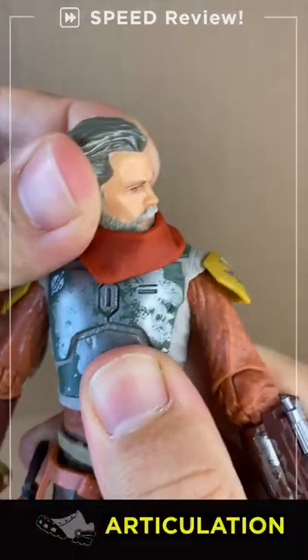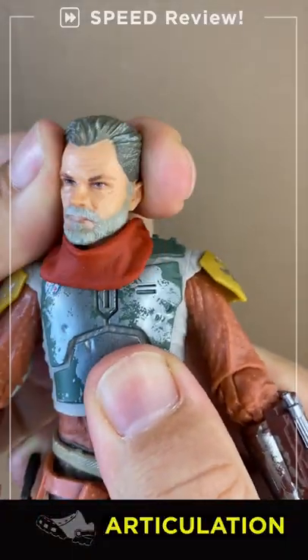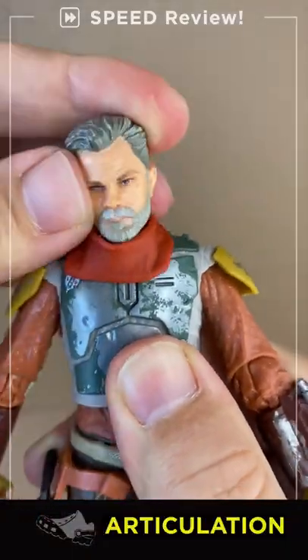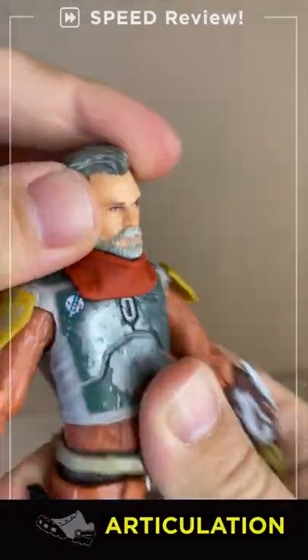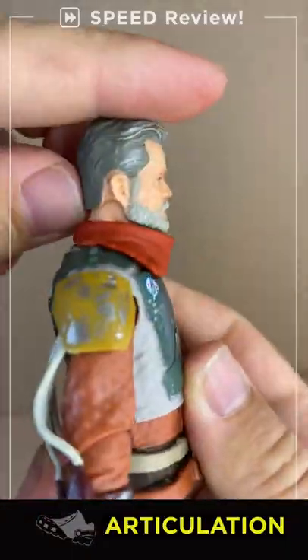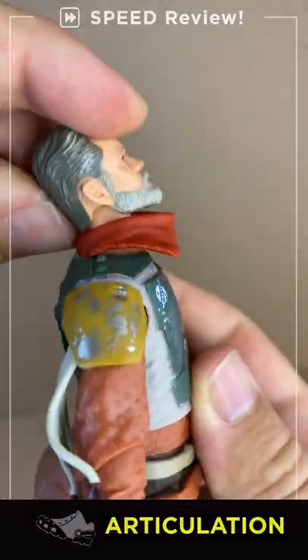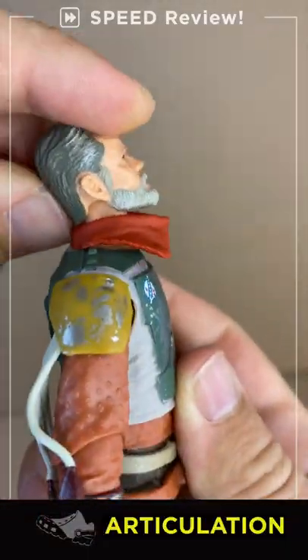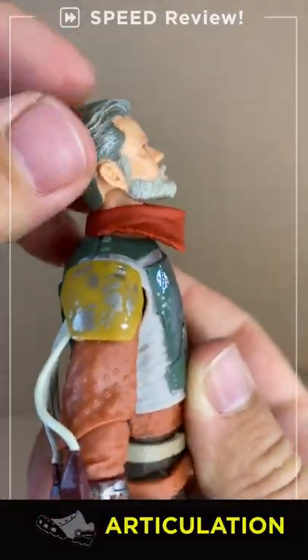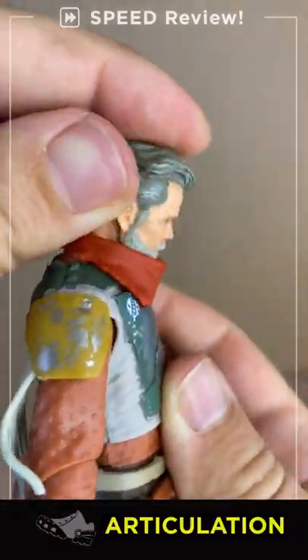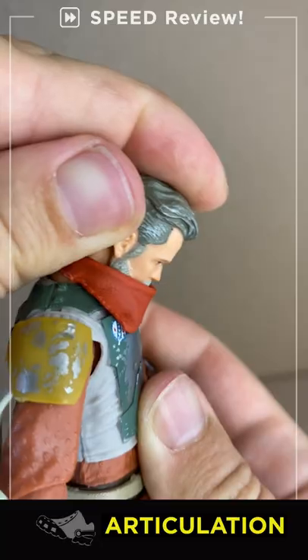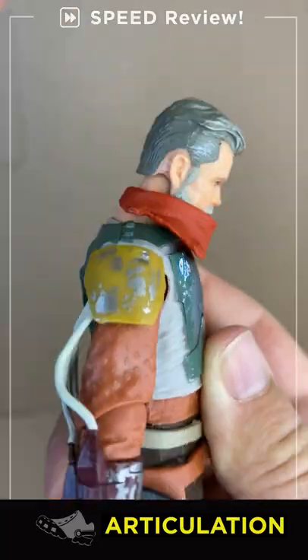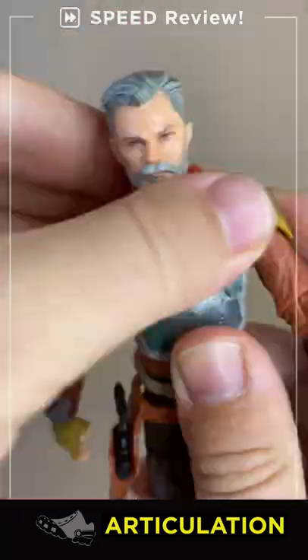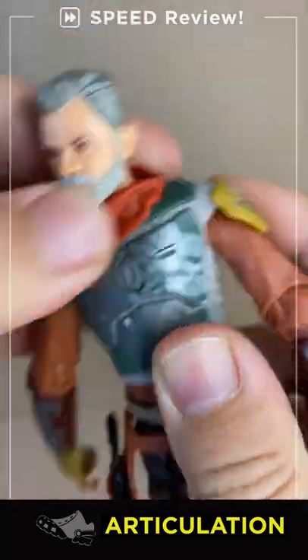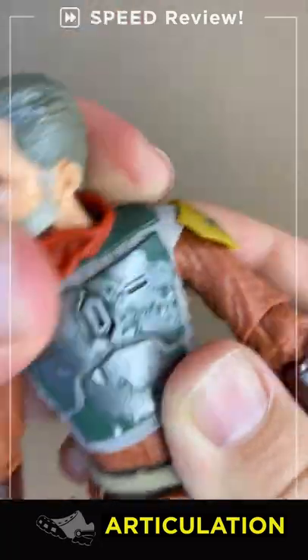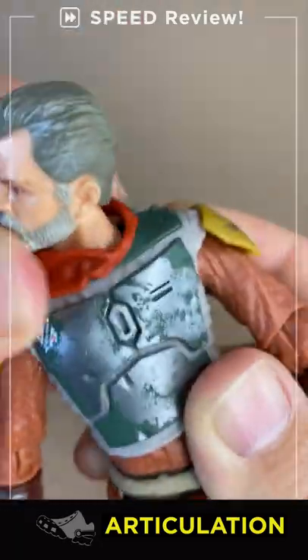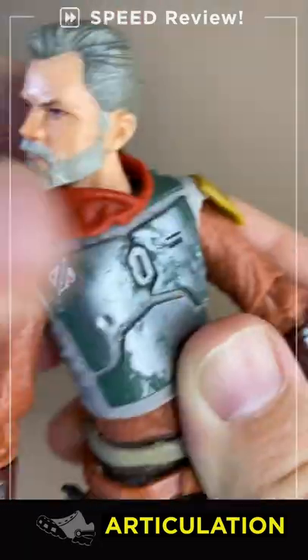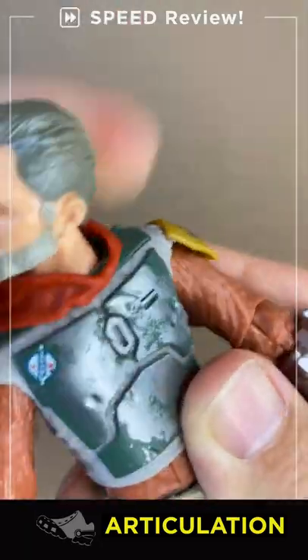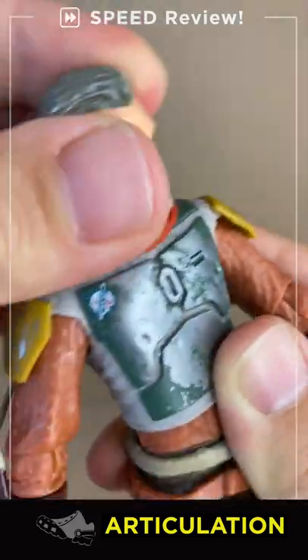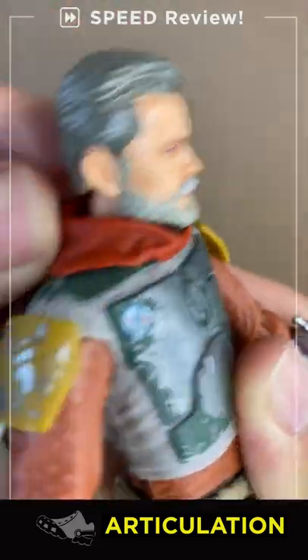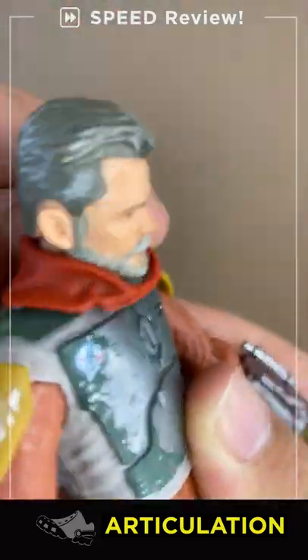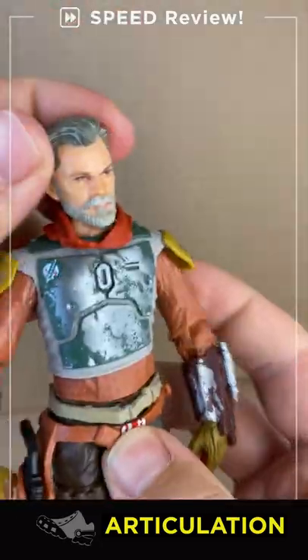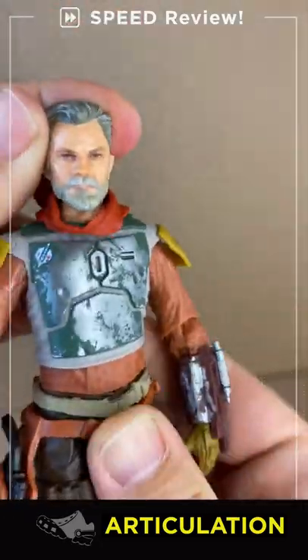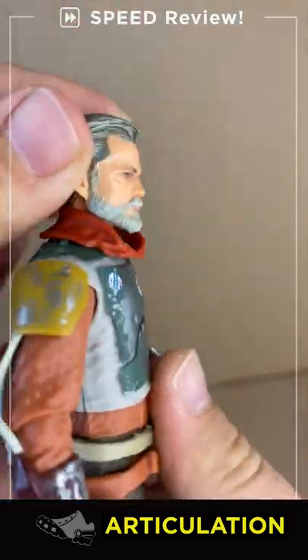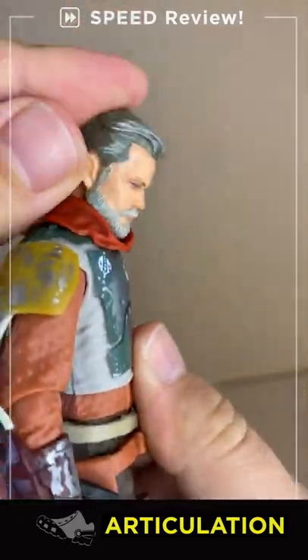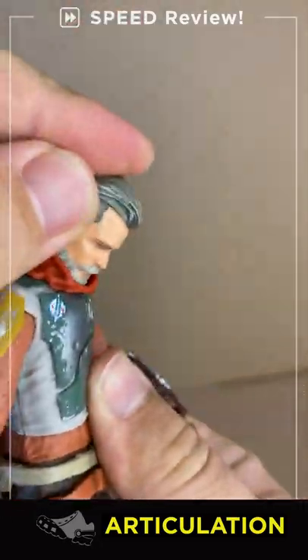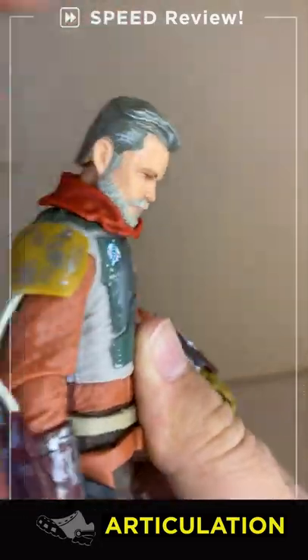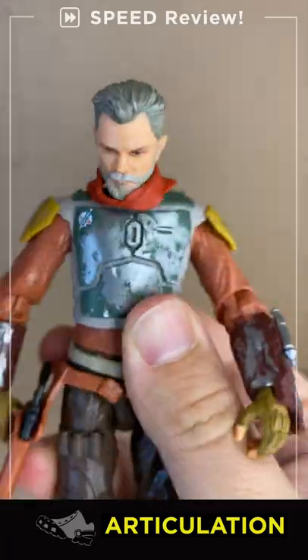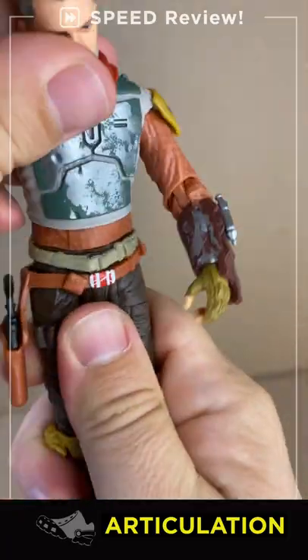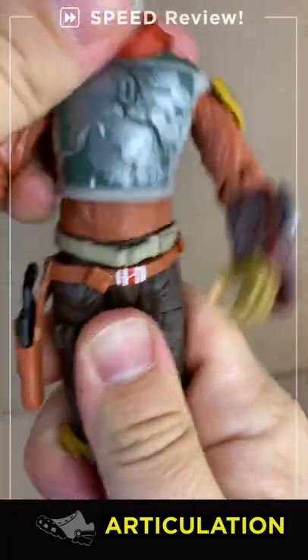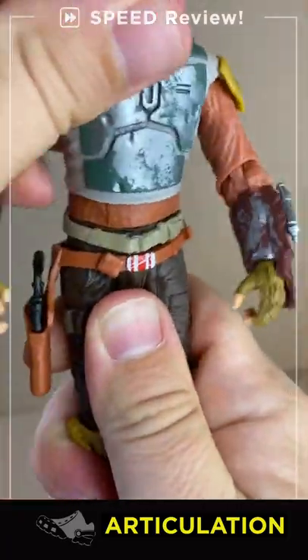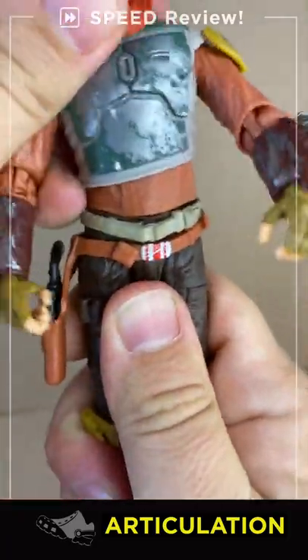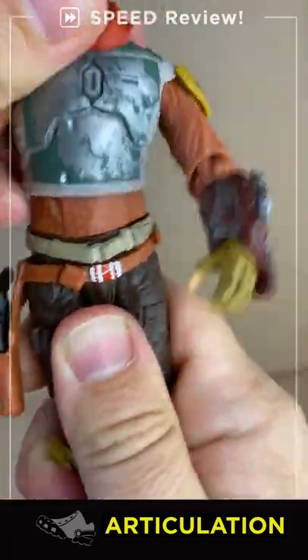Articulation: so Impostor Boba Fett has a nice head swivel — average up, average down. You gotta swivel the scarf around; it covers the neck and the back and gets a better range of movement both with and without the helmet. Average front and back.